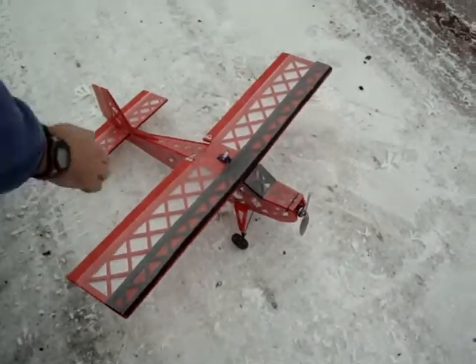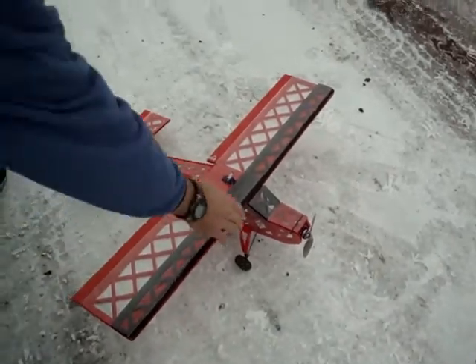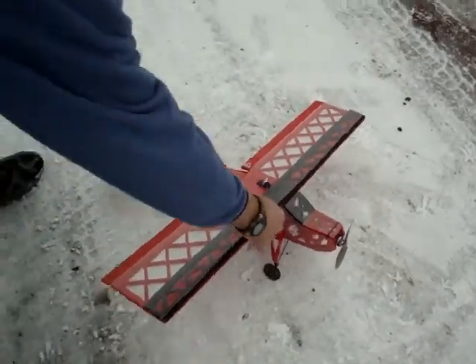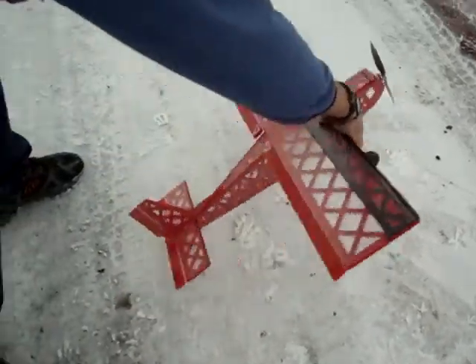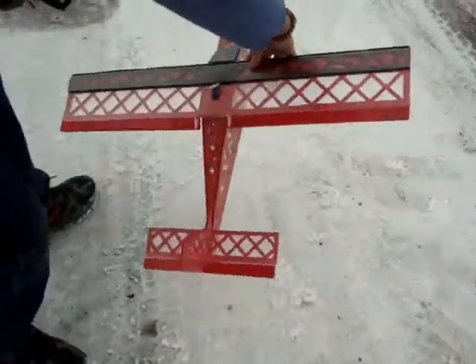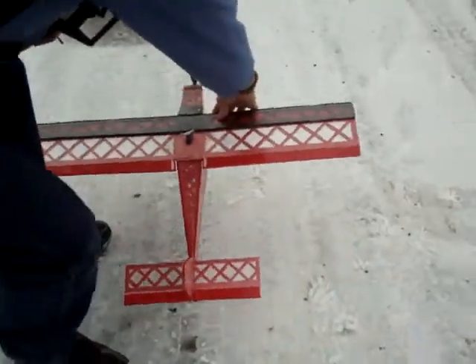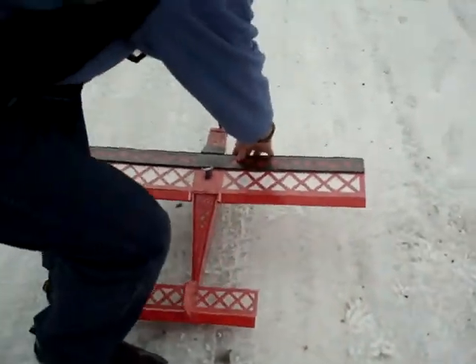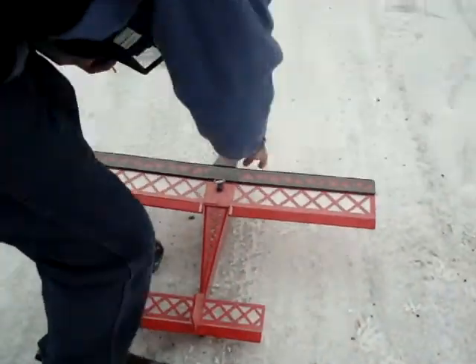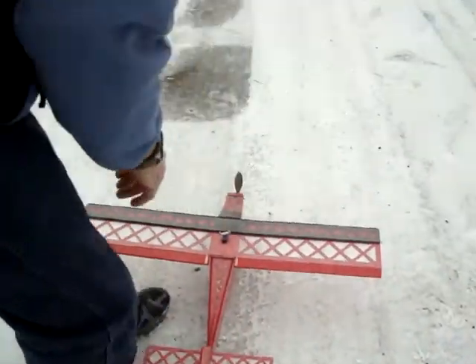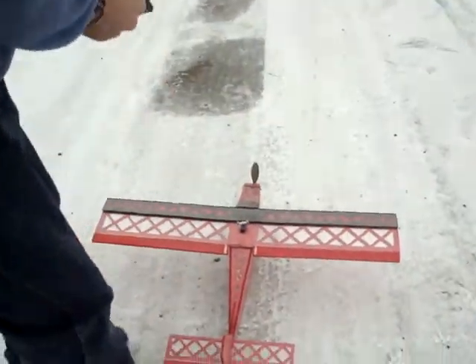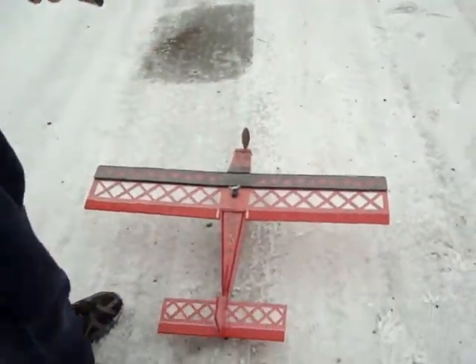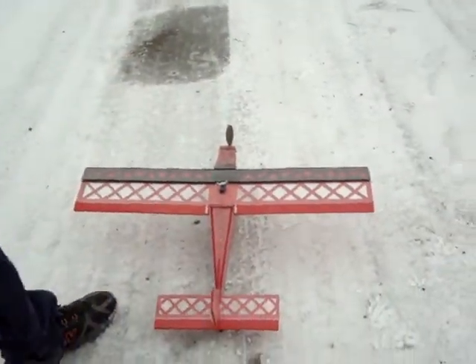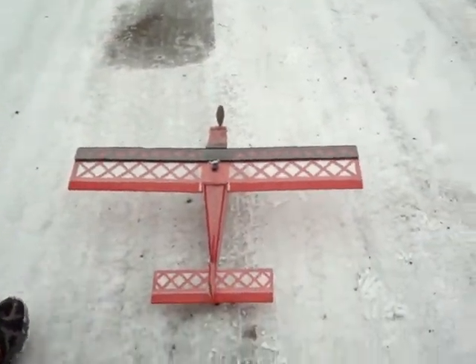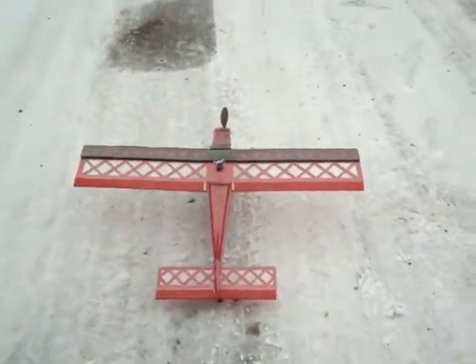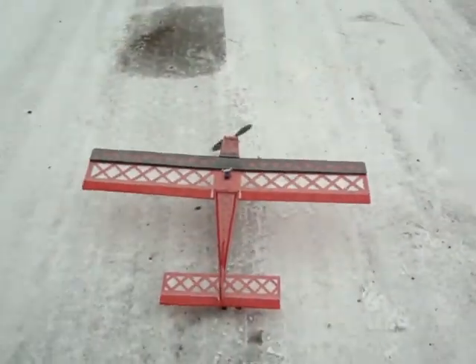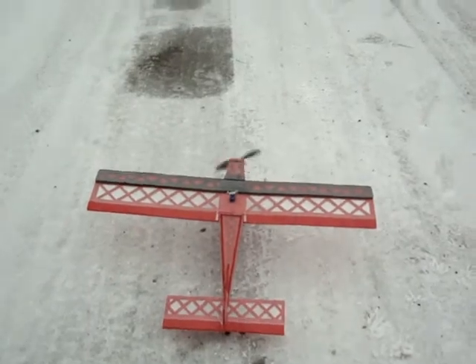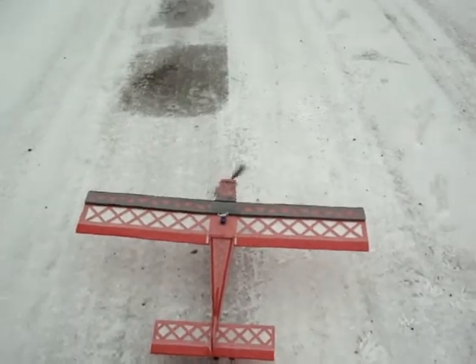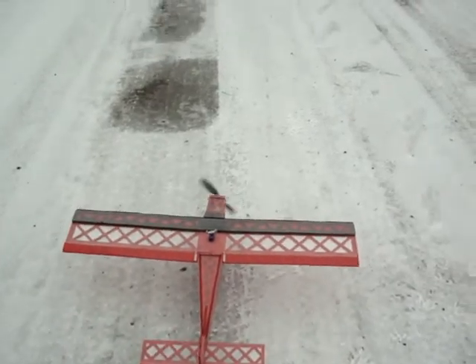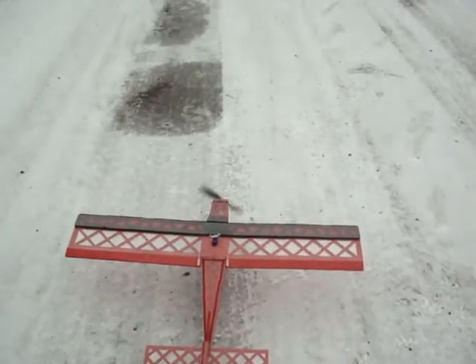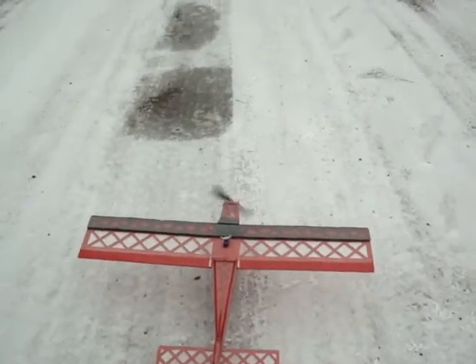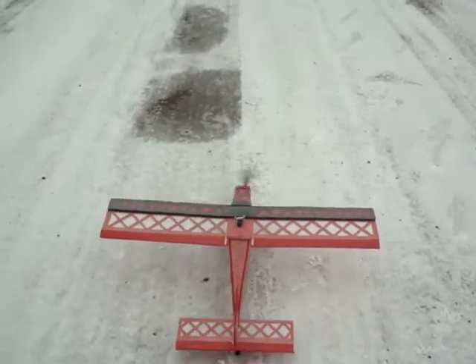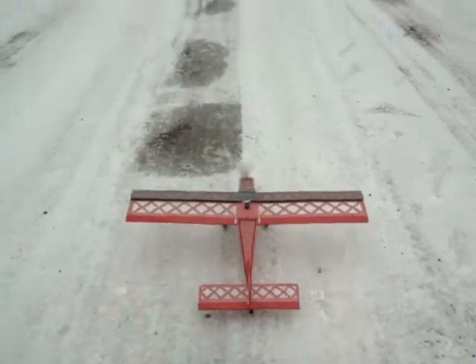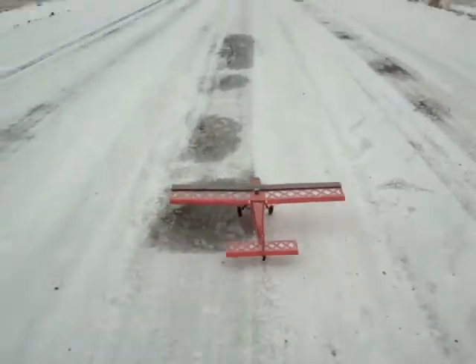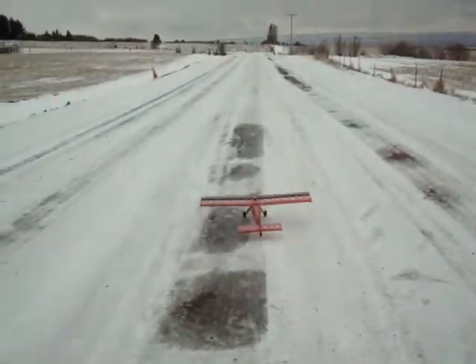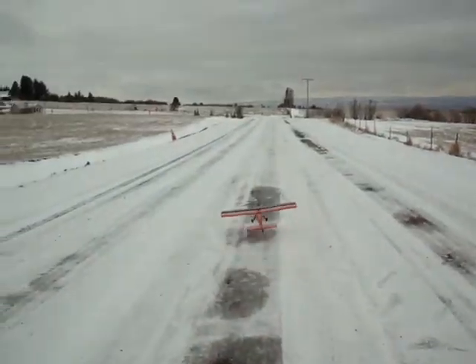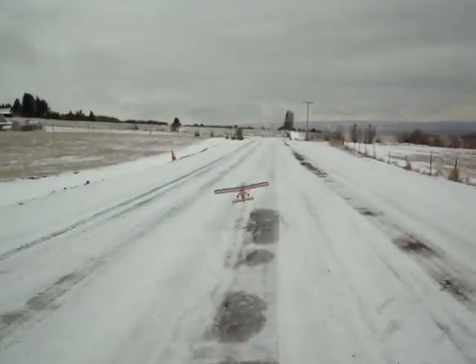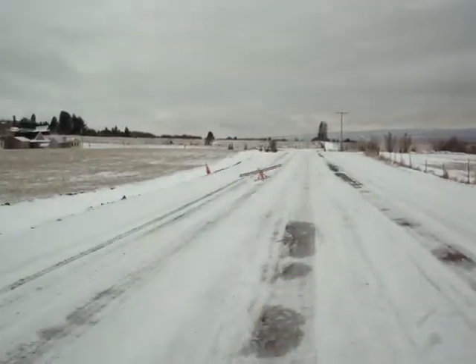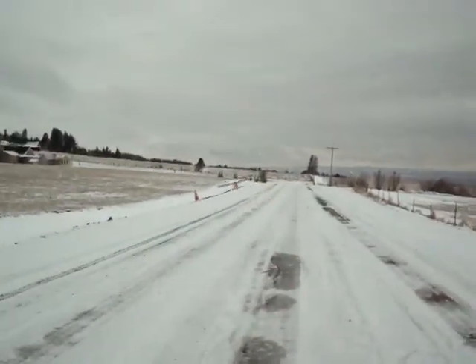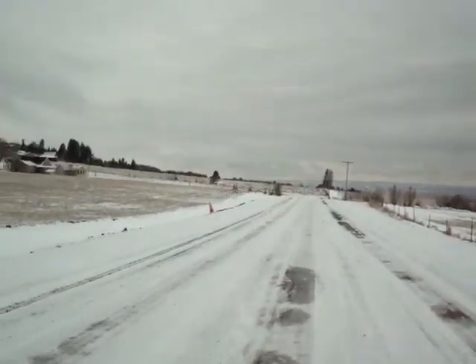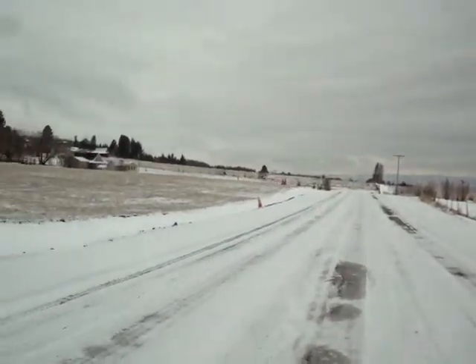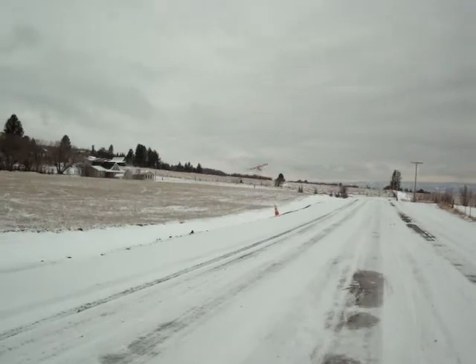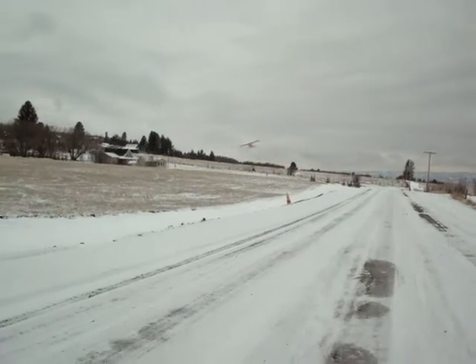I'll take it off again. A very hard hit, I think, would break up pretty bad. But about four feet and it's in the air.